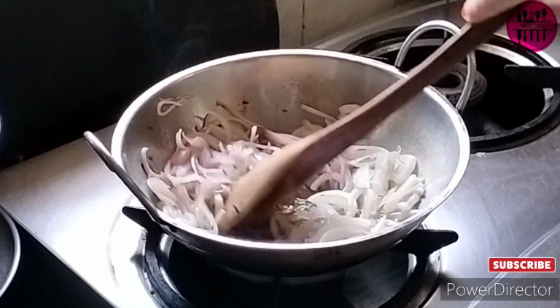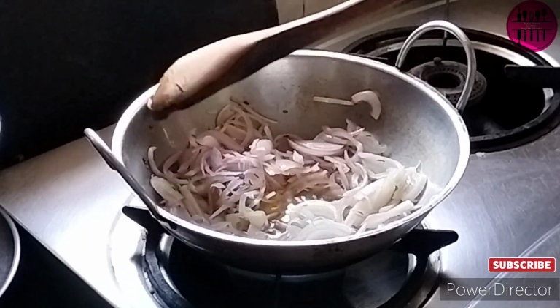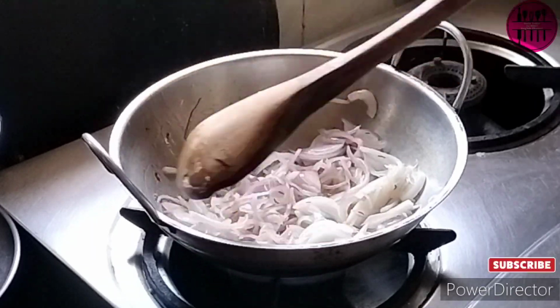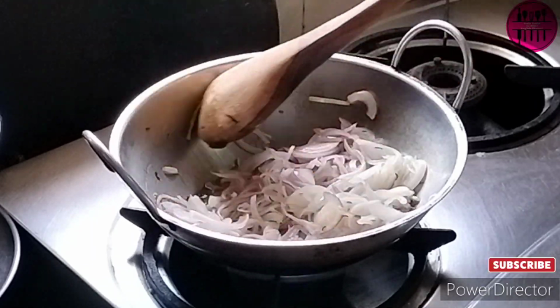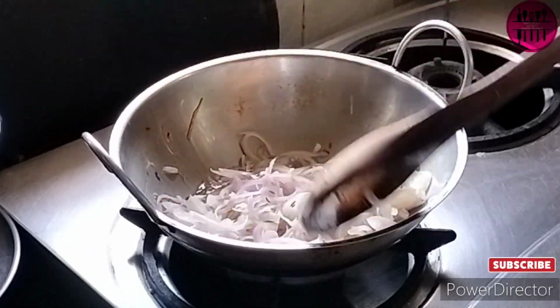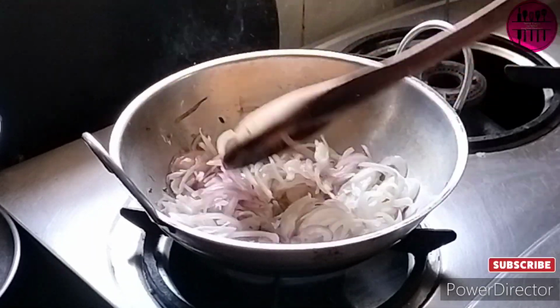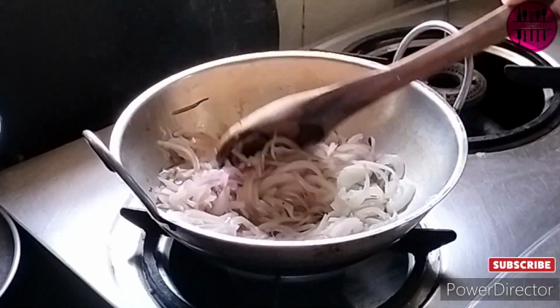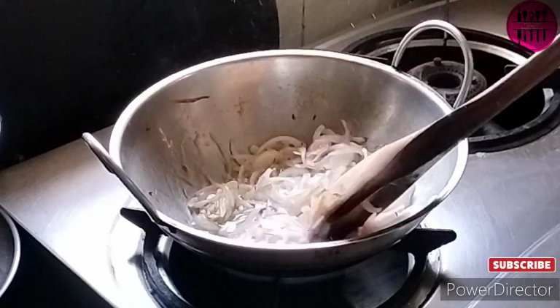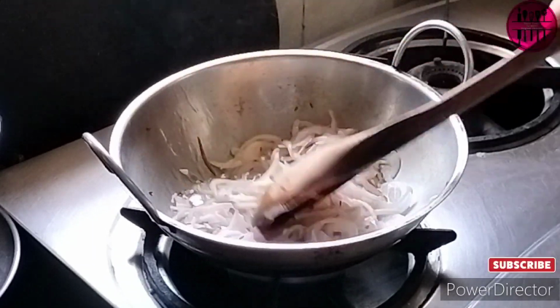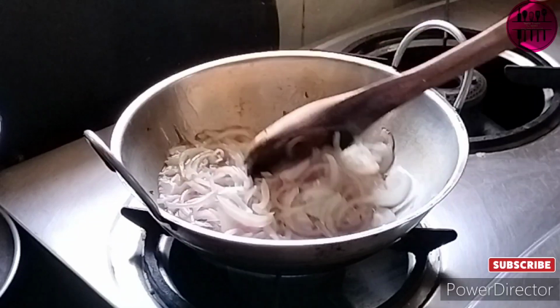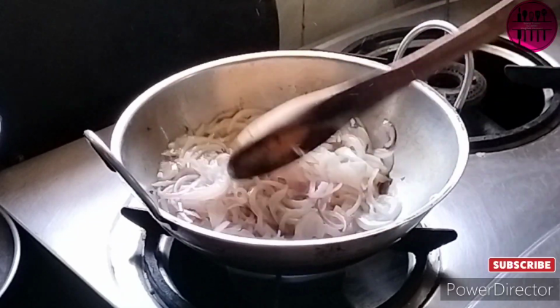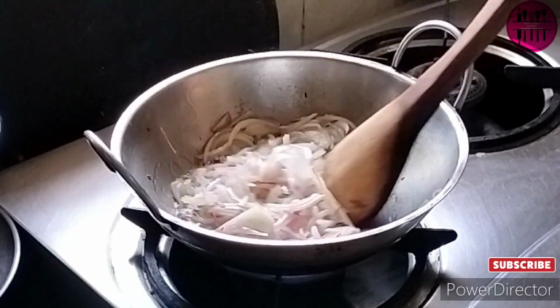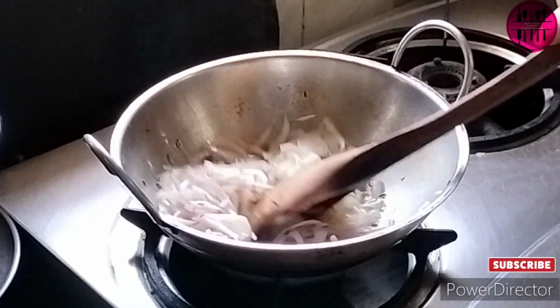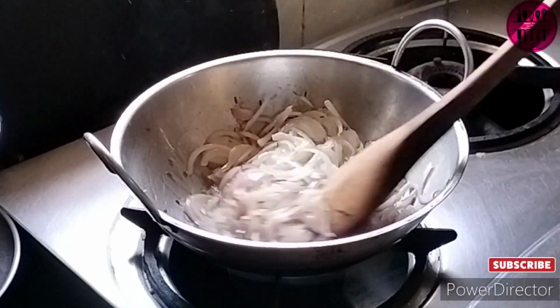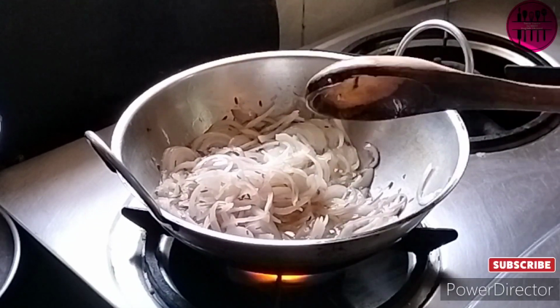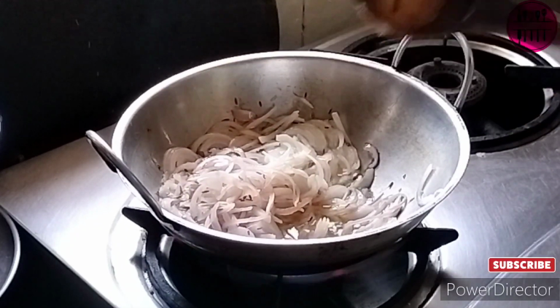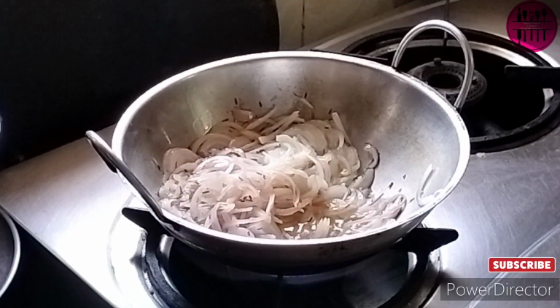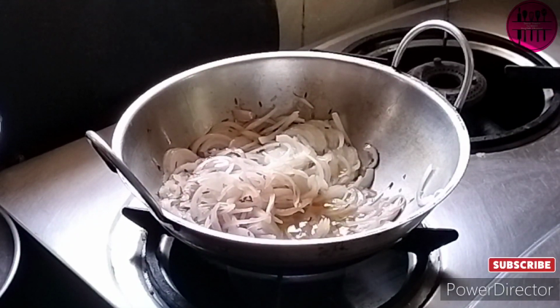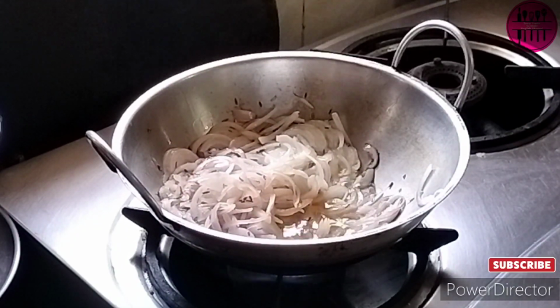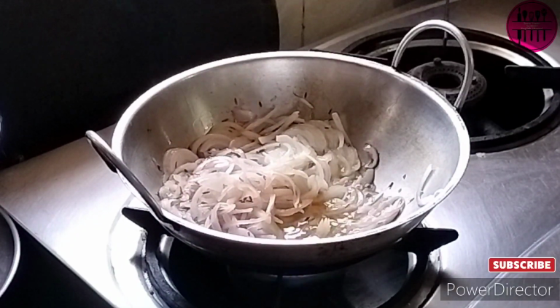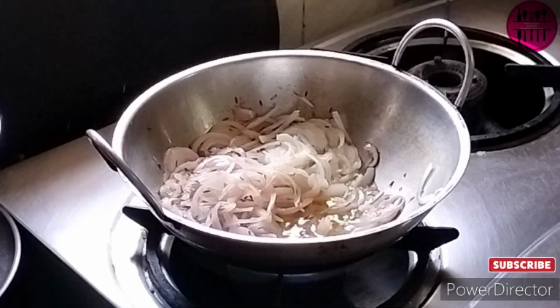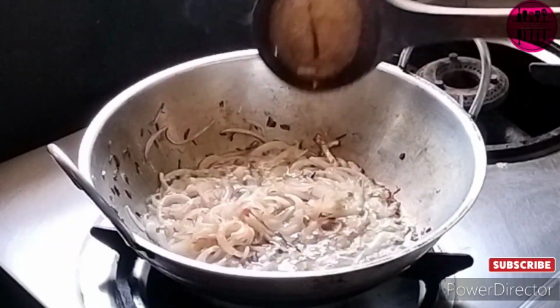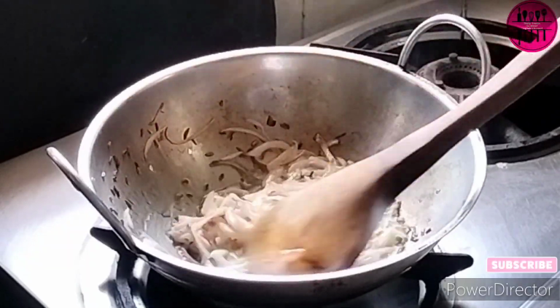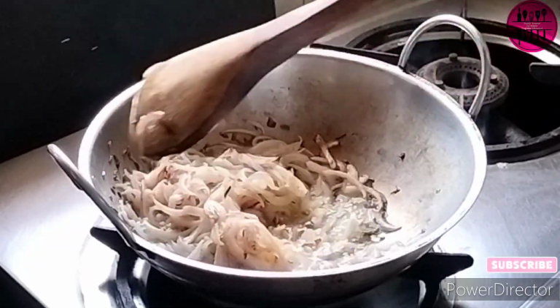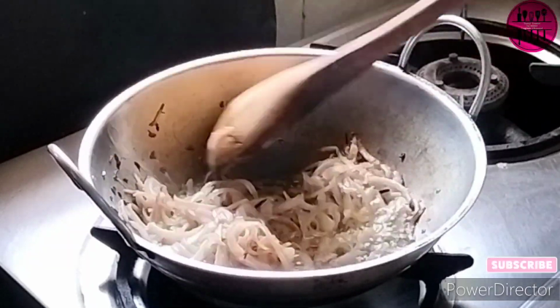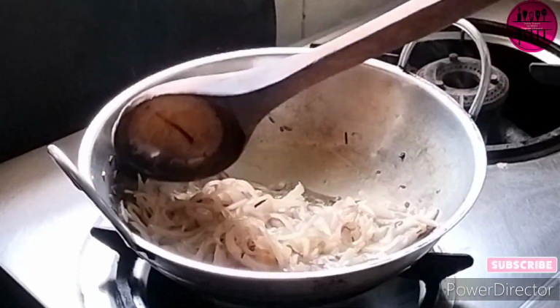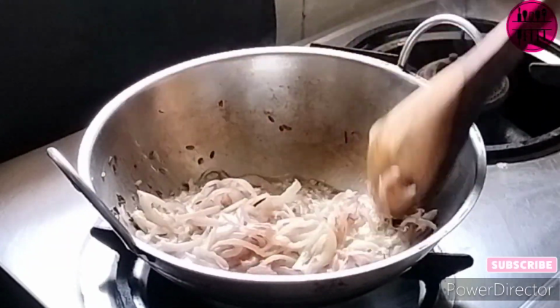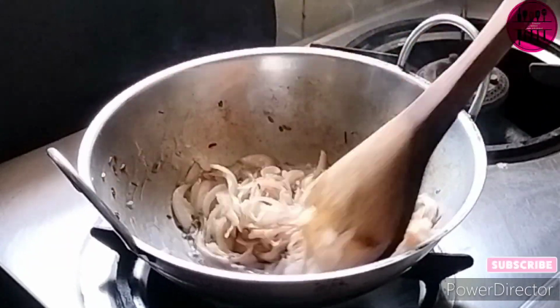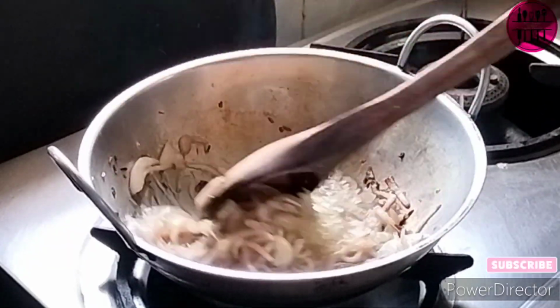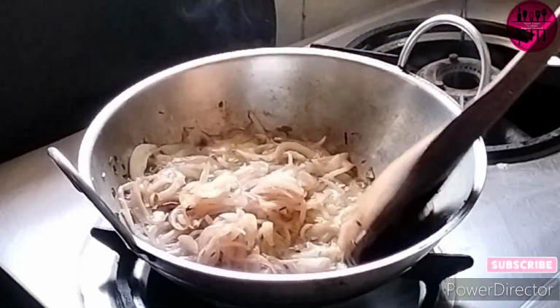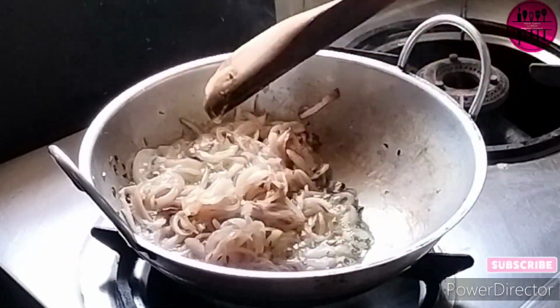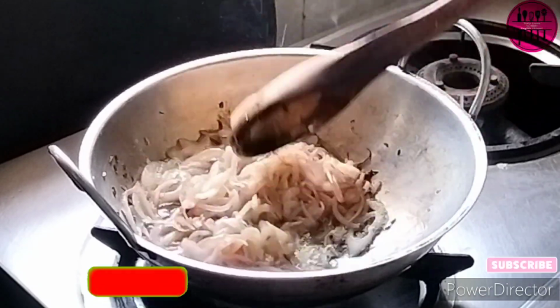Look at the flame — it's on medium flame. Be very careful when you're cooking your onions, as they may tend to burn, and we do not want a burnt dish. Once the onions are transparent or translucent, we add in the next ingredient.